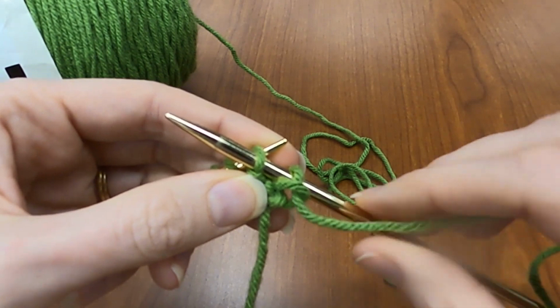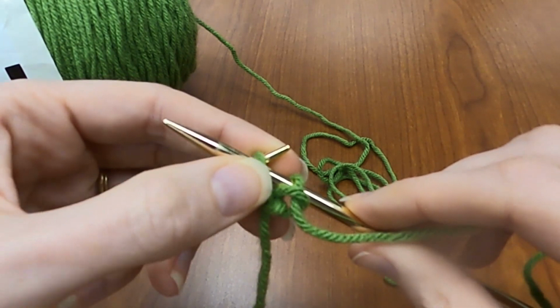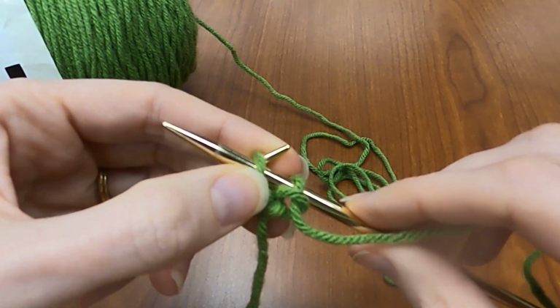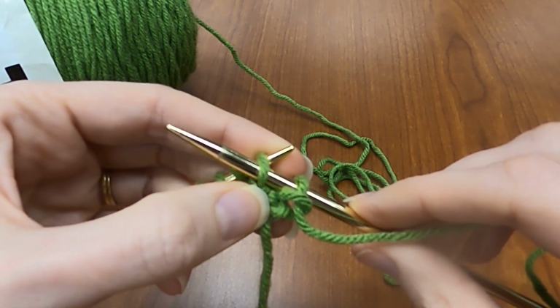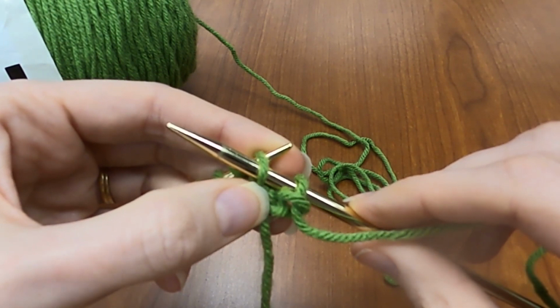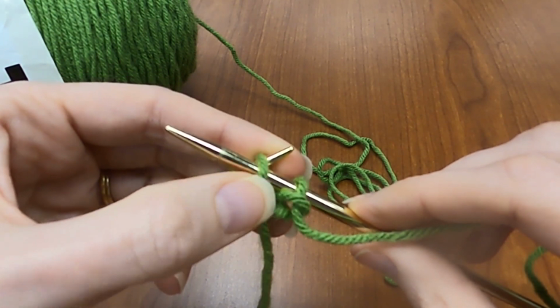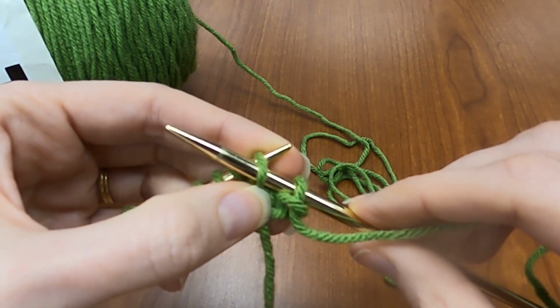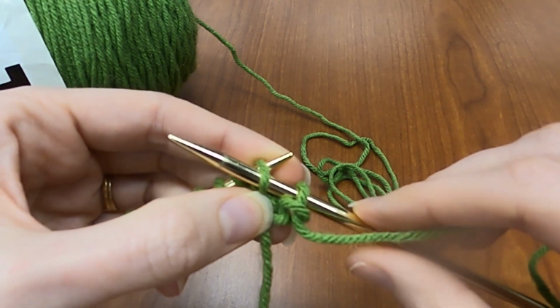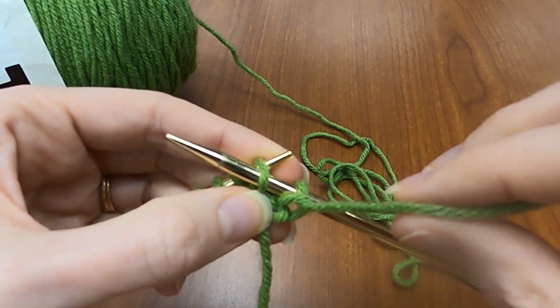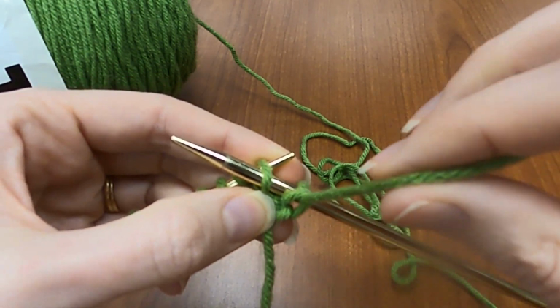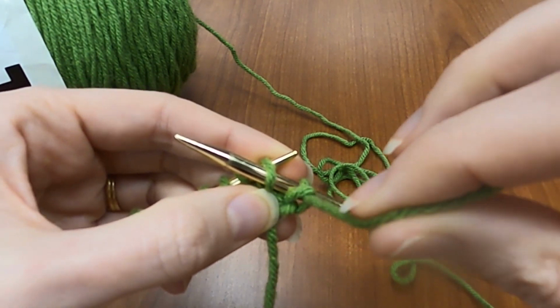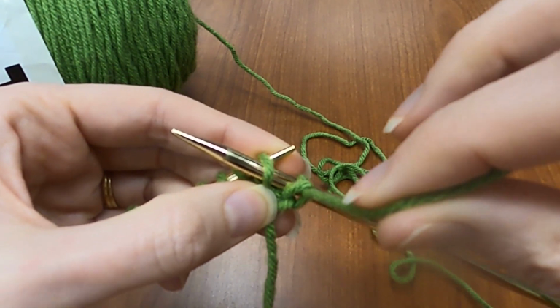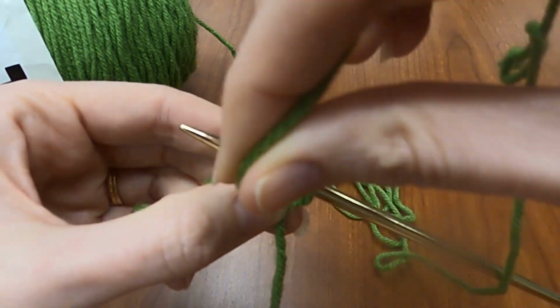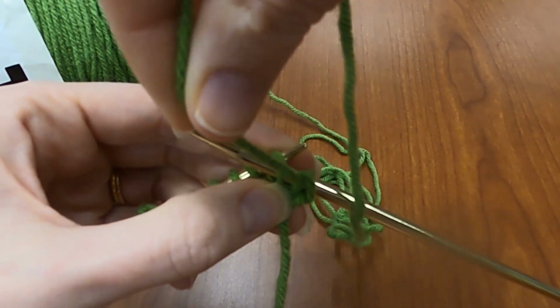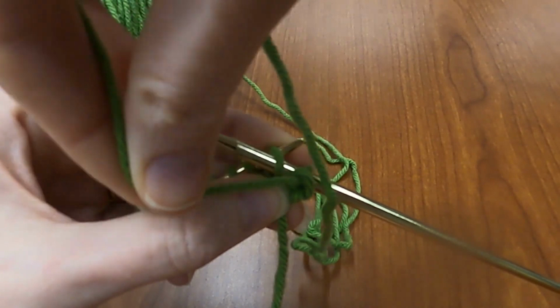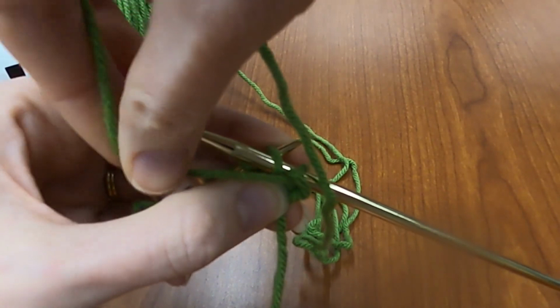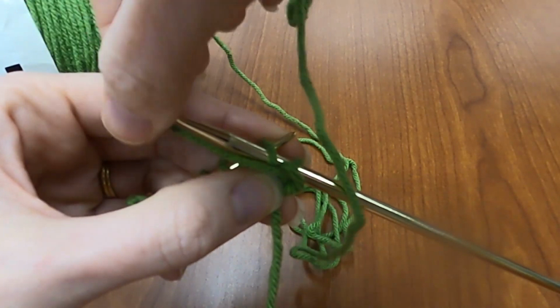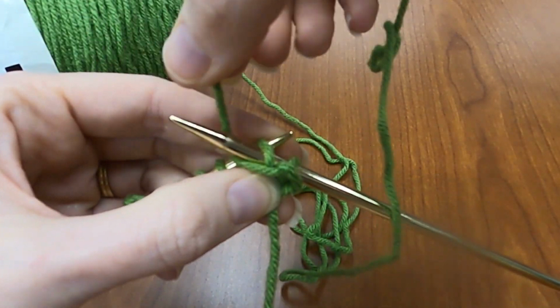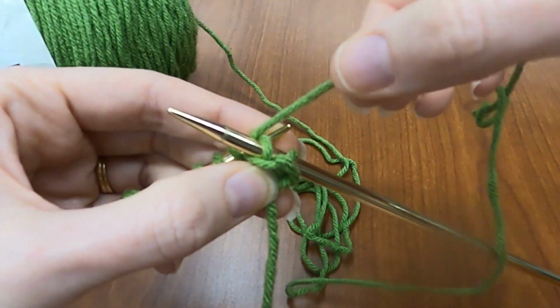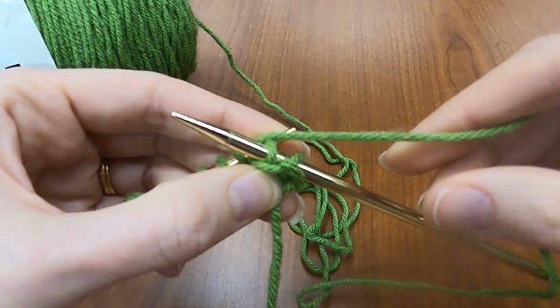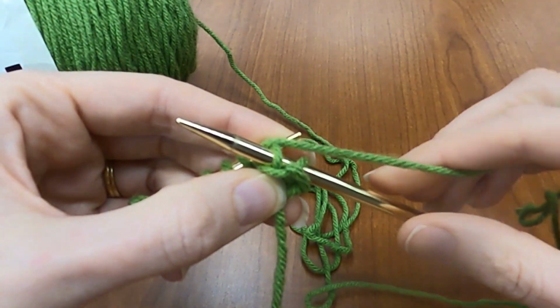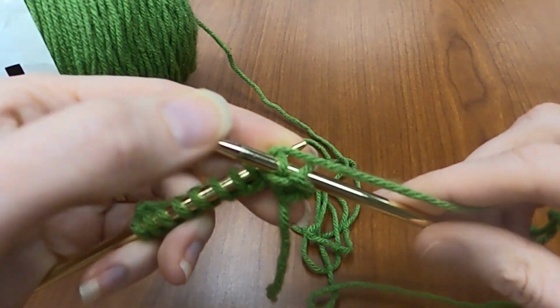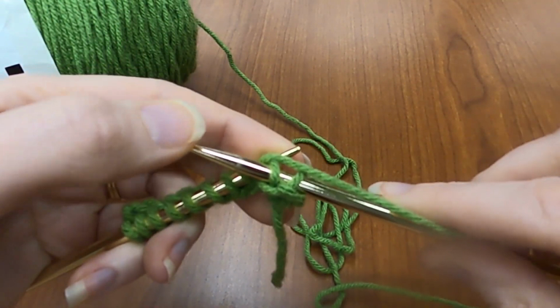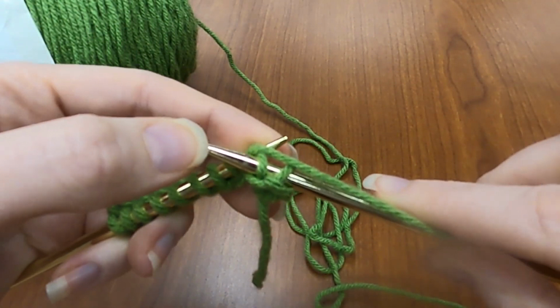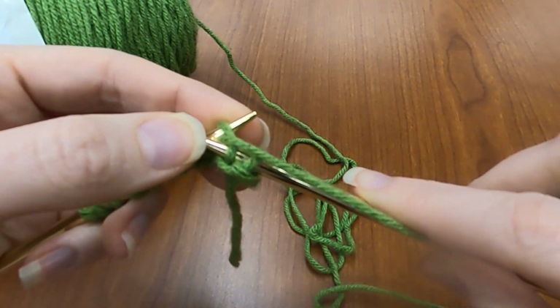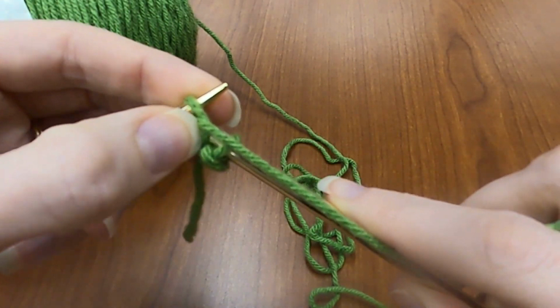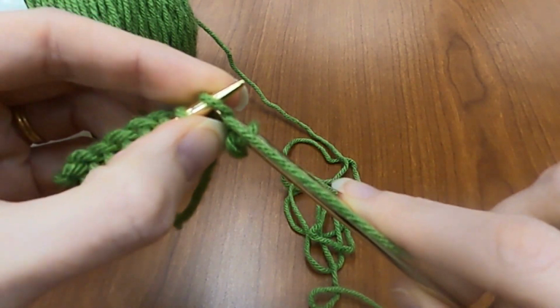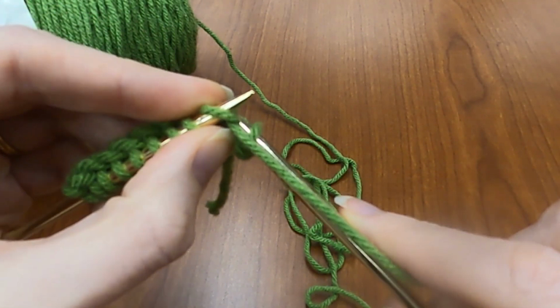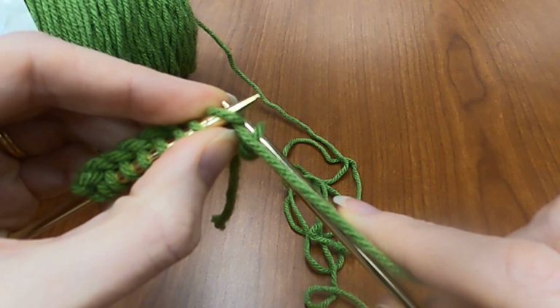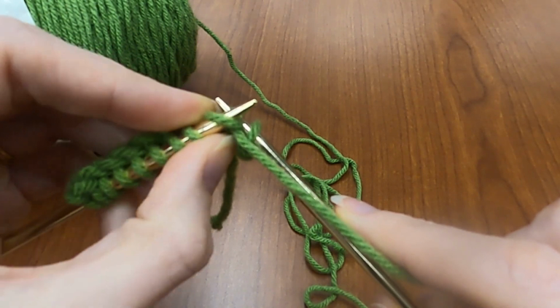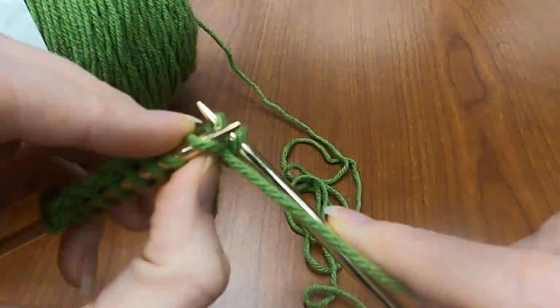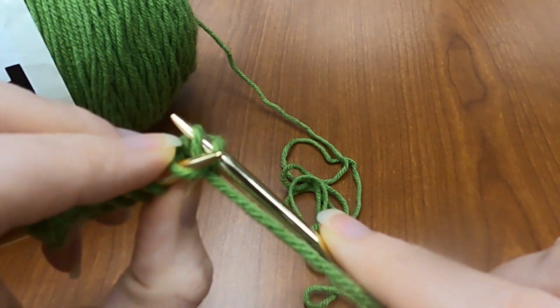Keep the knot down here — I'm keeping it down with my thumb. Bring your yarn out and under between your two needles. Pull that loop through on the back.